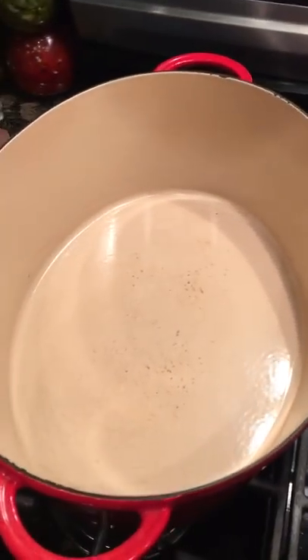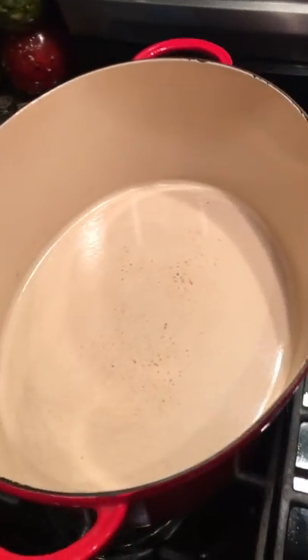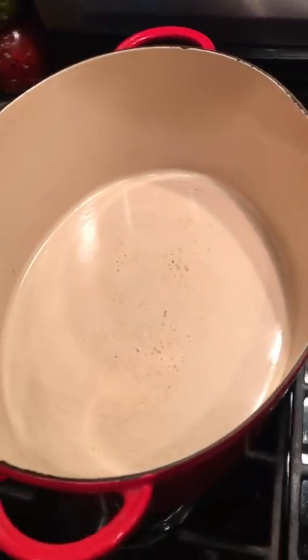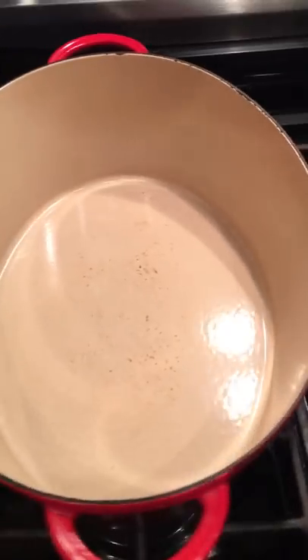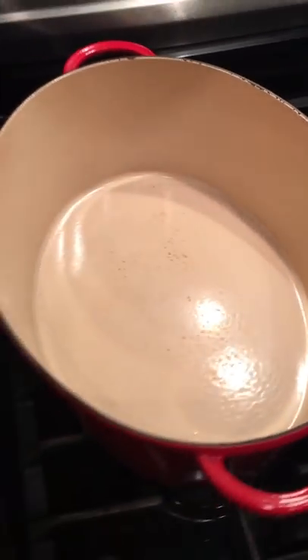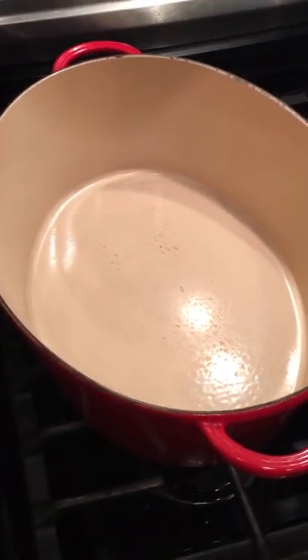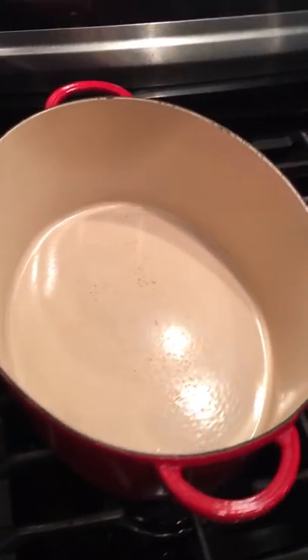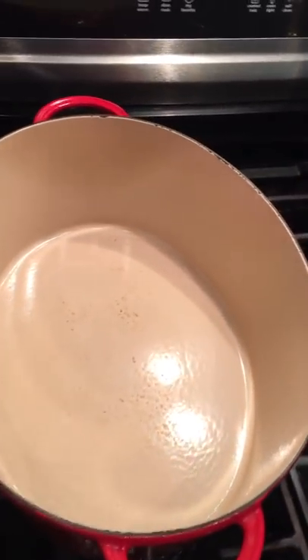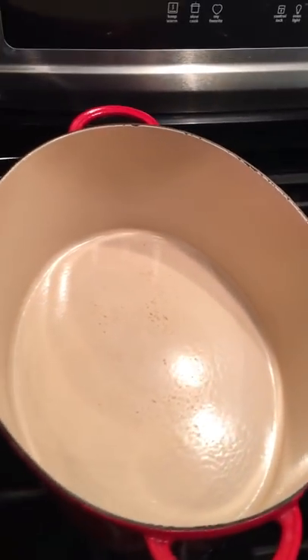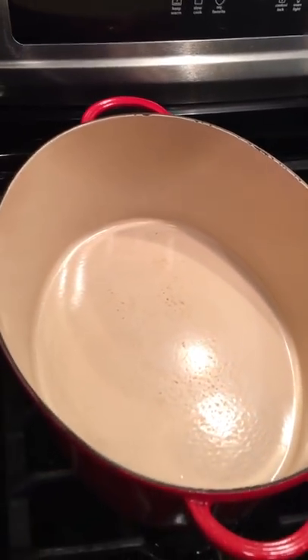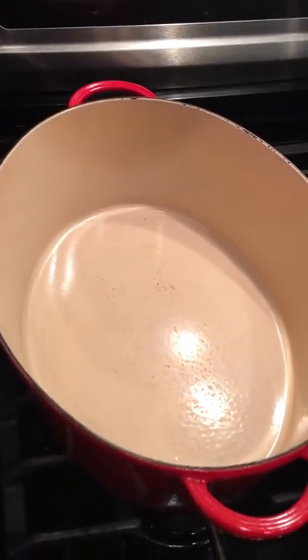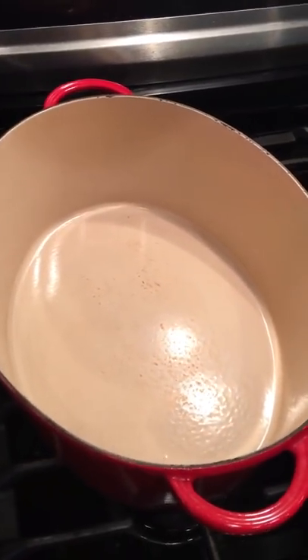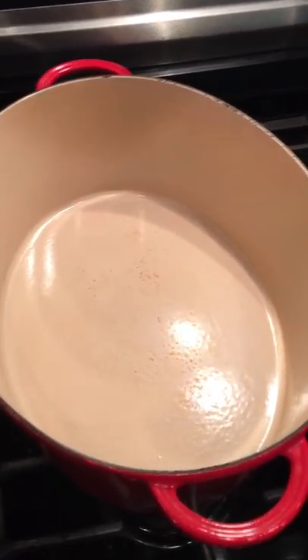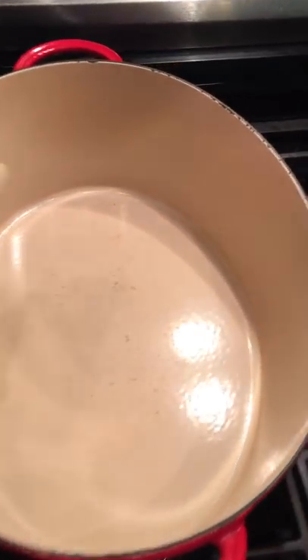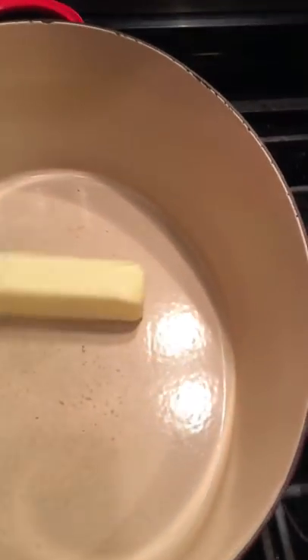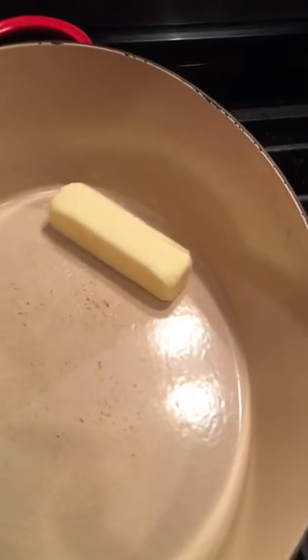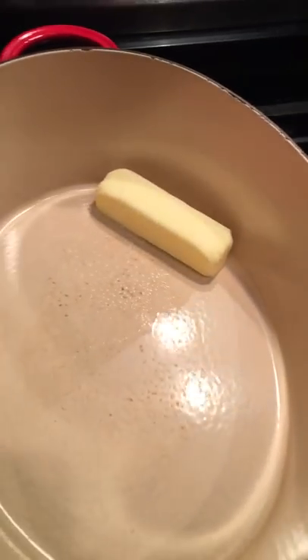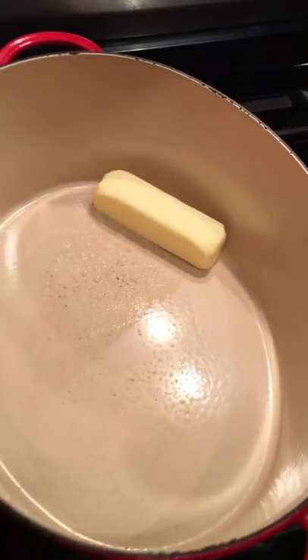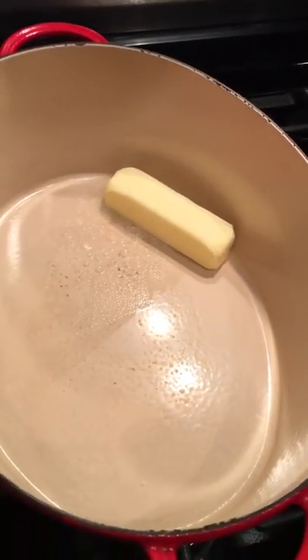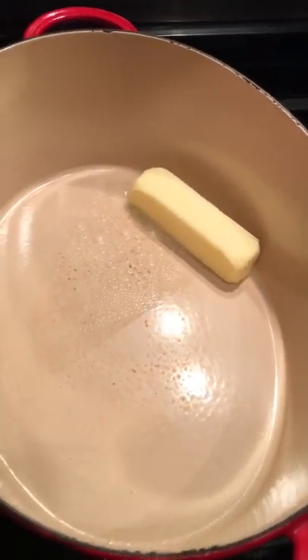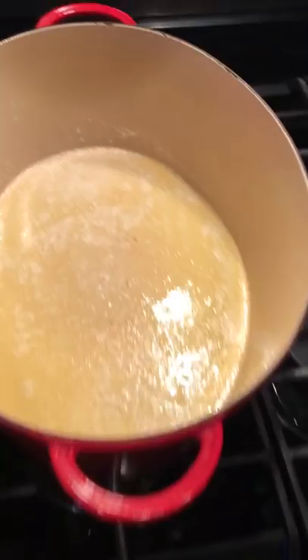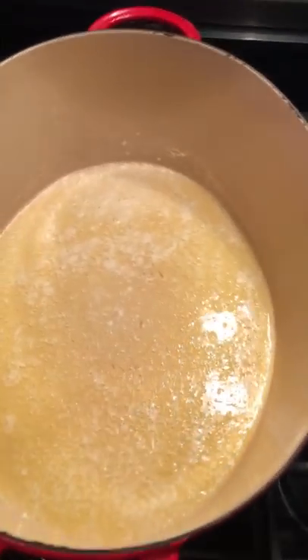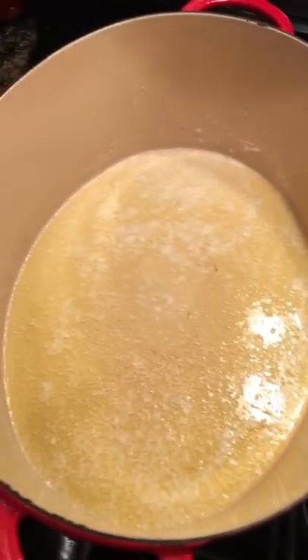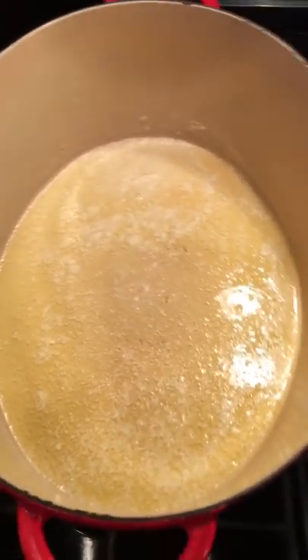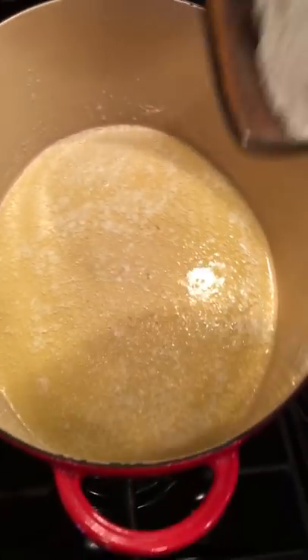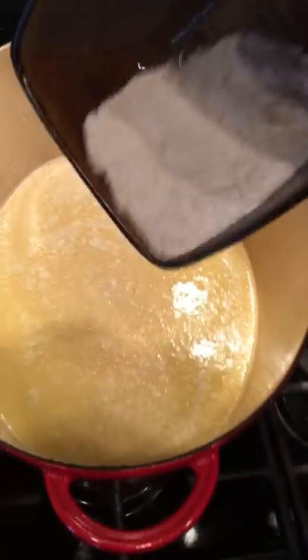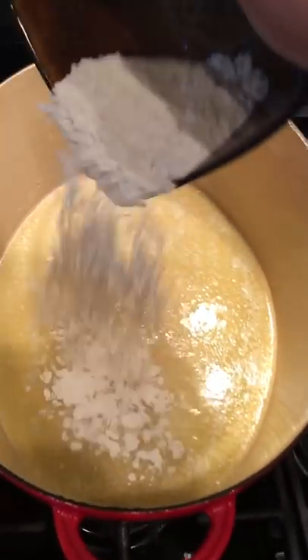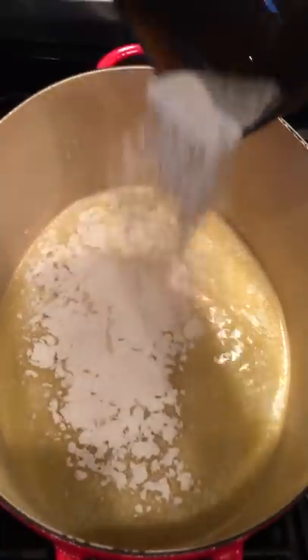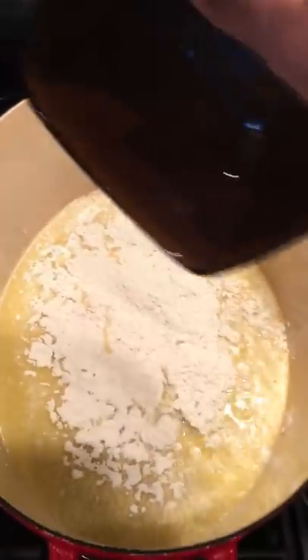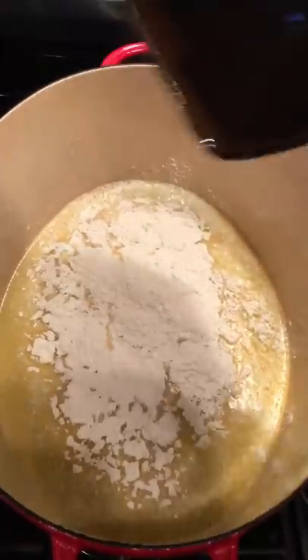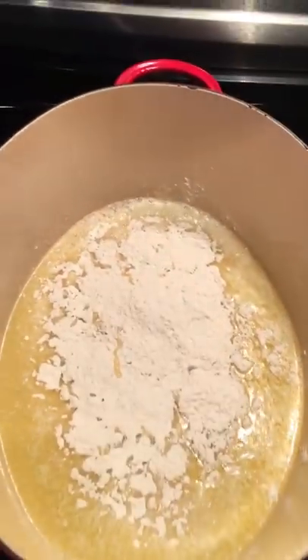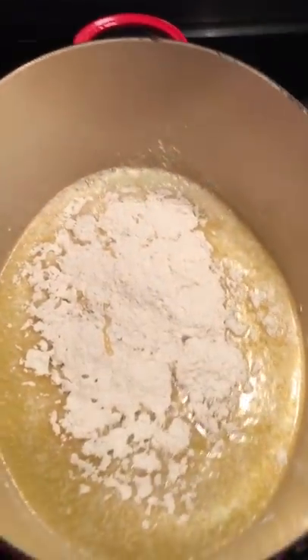In our large pot we are going to get started on a roux. First start off with a stick of butter — get that melted. Next you want to add one half cup all-purpose flour and get stirring.